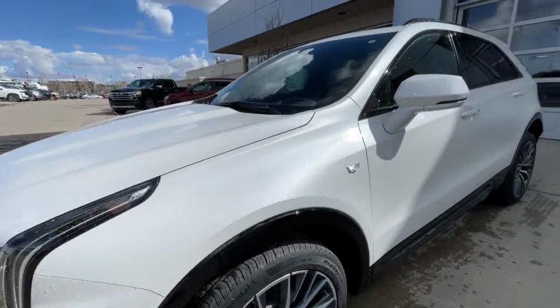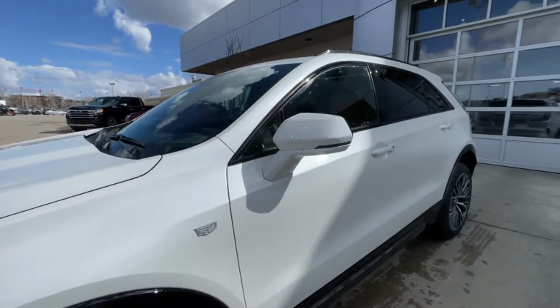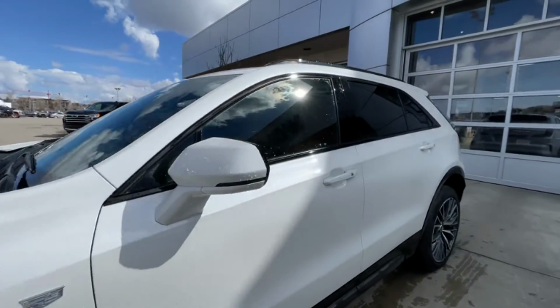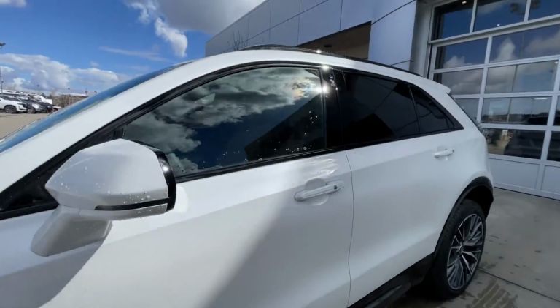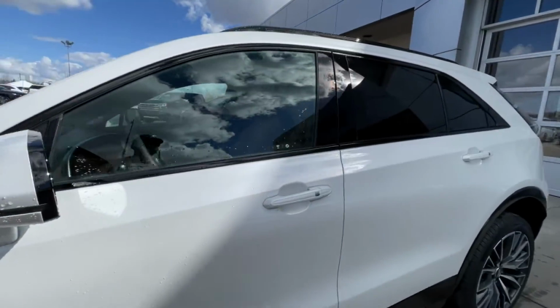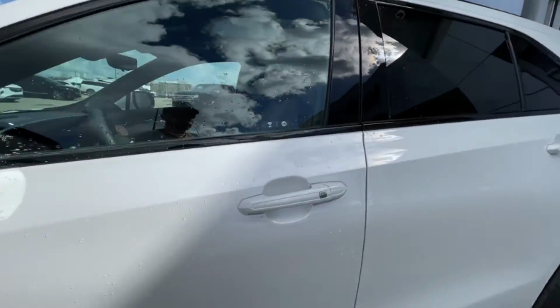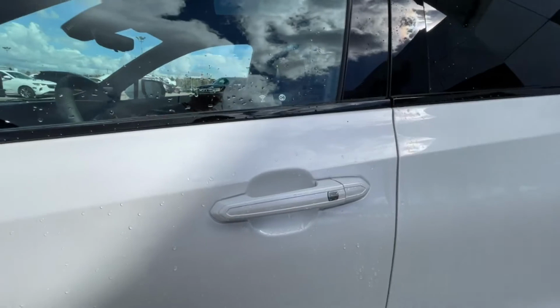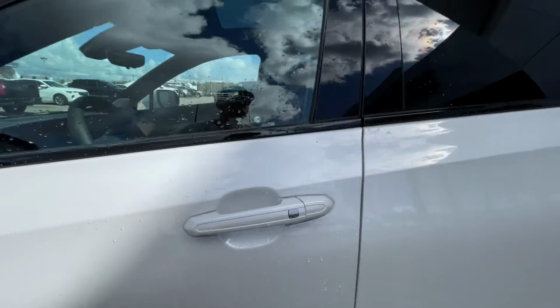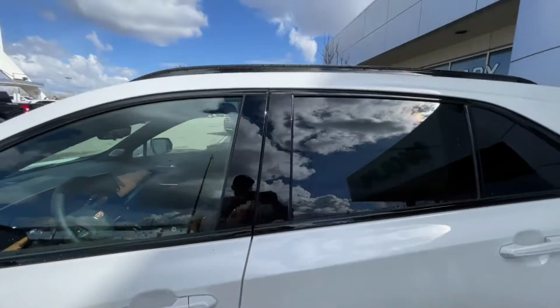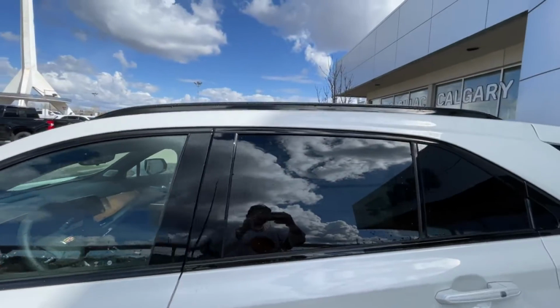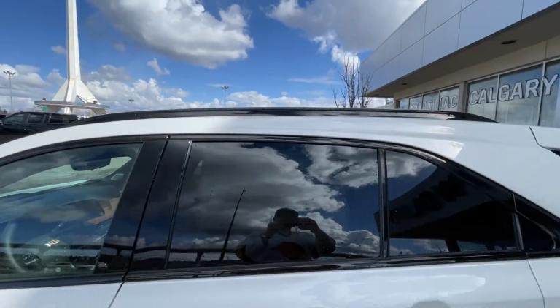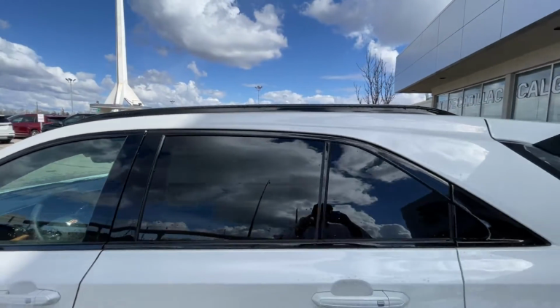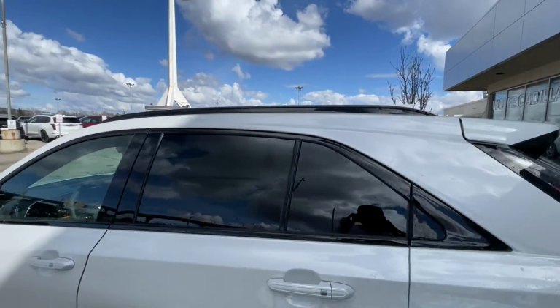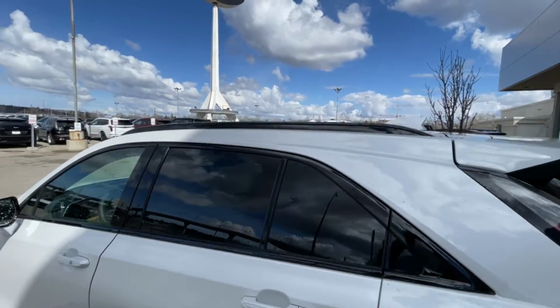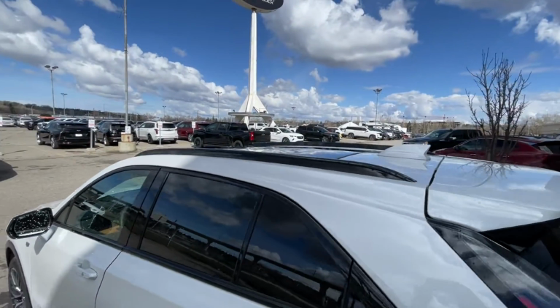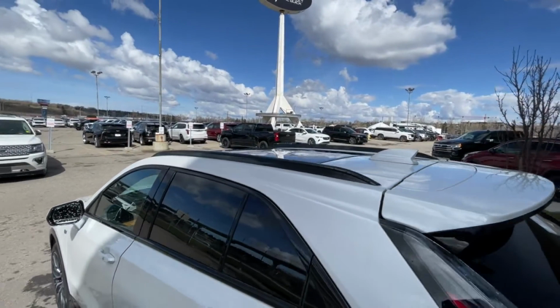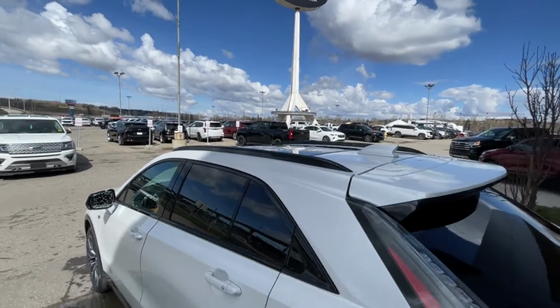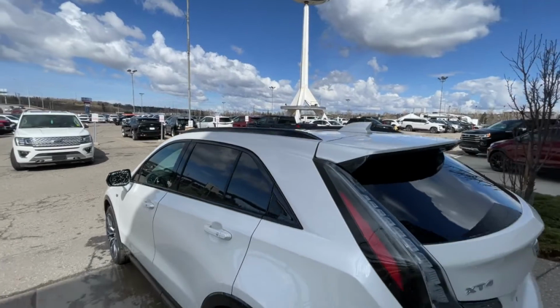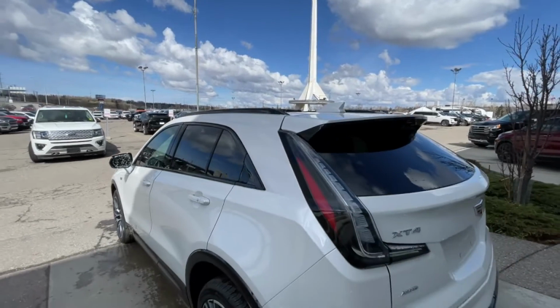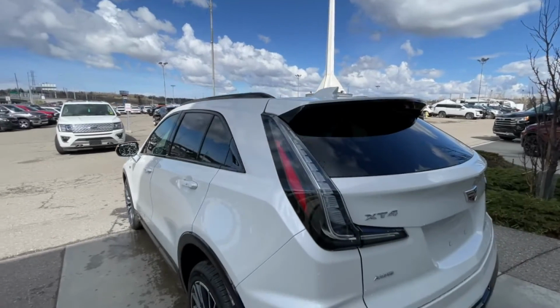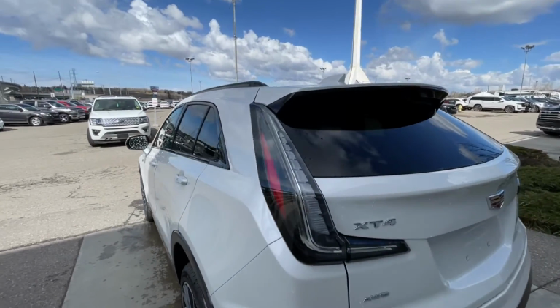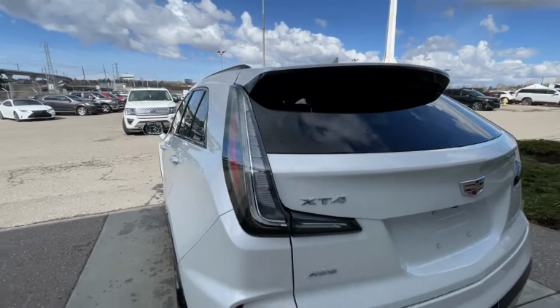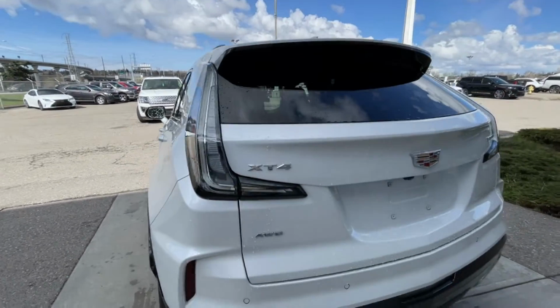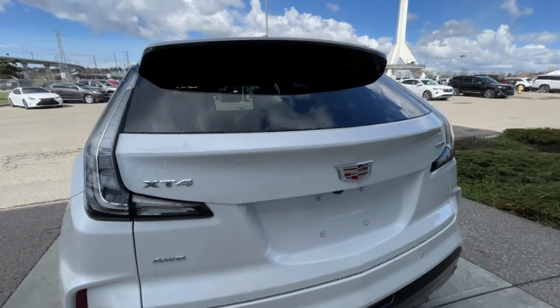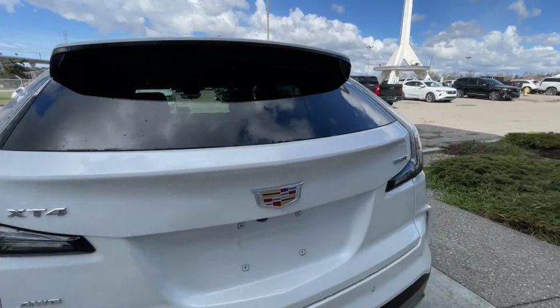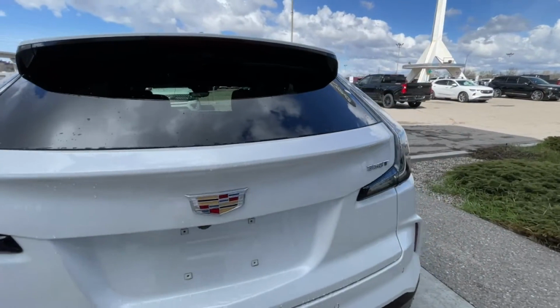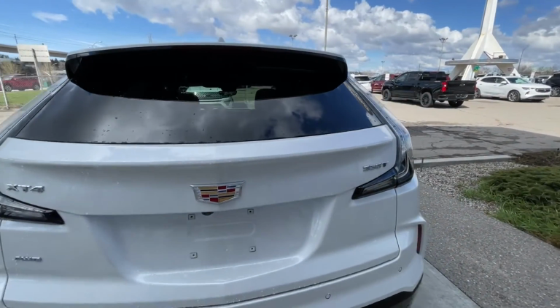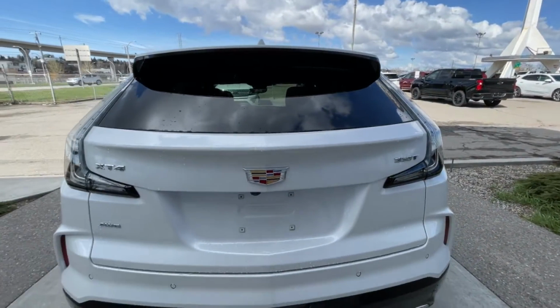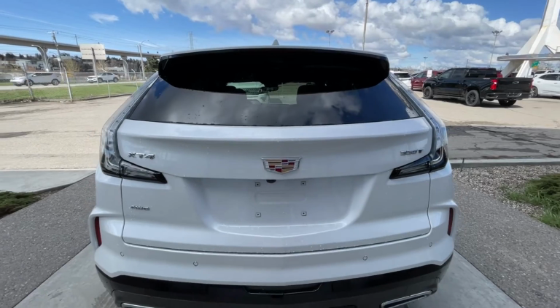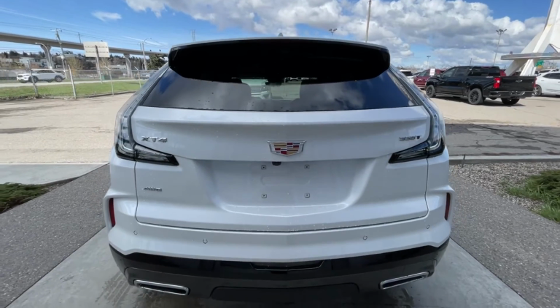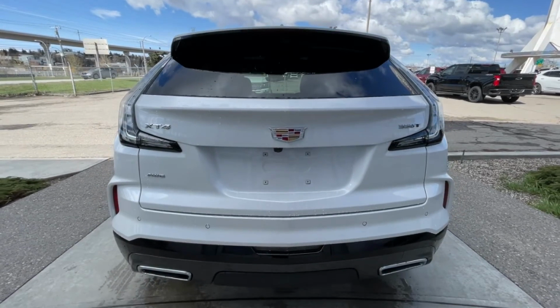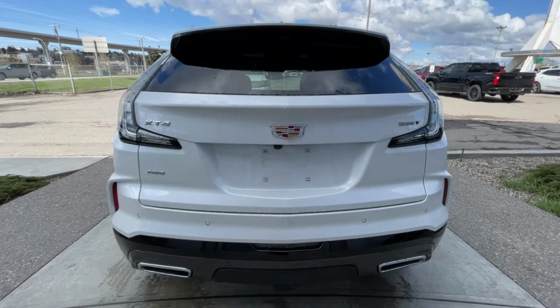Back down the side of the vehicle, this SUV is remote-start equipped and has keyless entry, rear-tinted privacy windows with black trim all around, and roof rails are installed. At the back of the vehicle, we have clear taillights, XT4 all-wheel drive, Cadillac, and 350T badging on the hatch, and twin chrome-tipped exhaust.